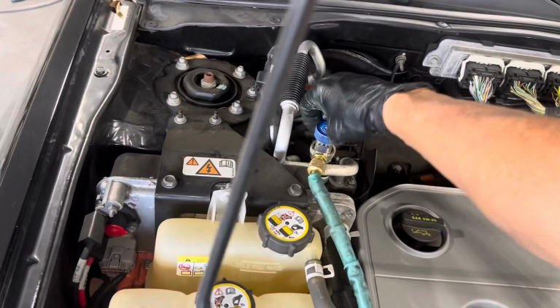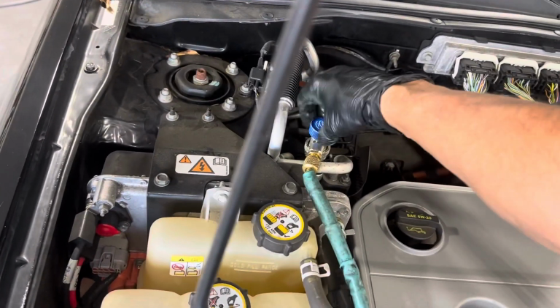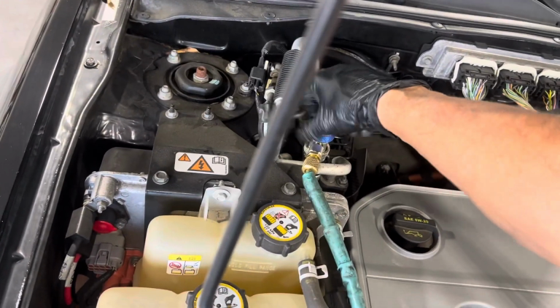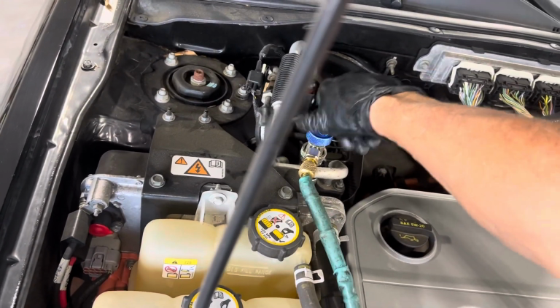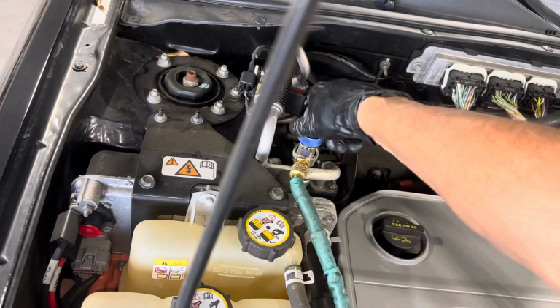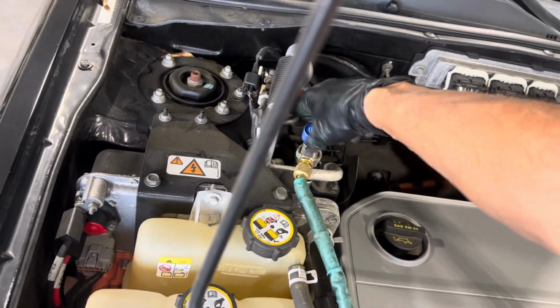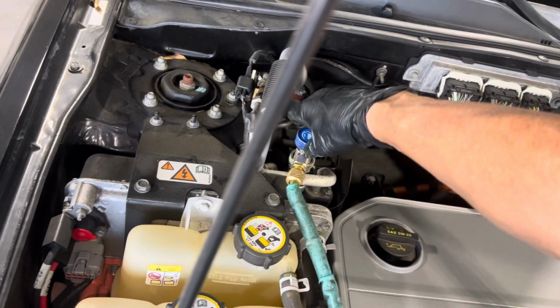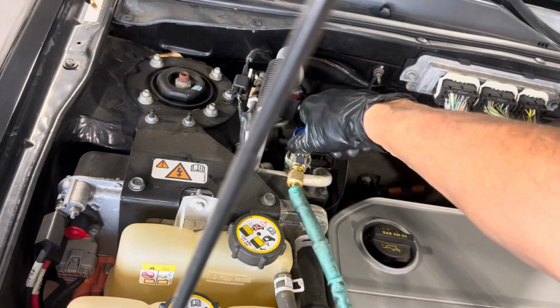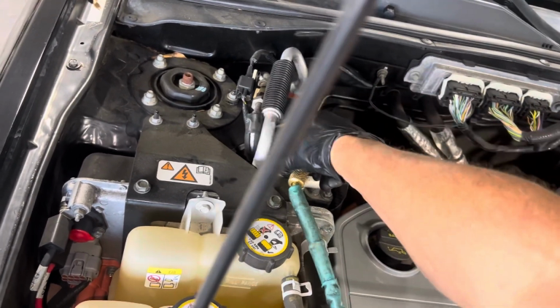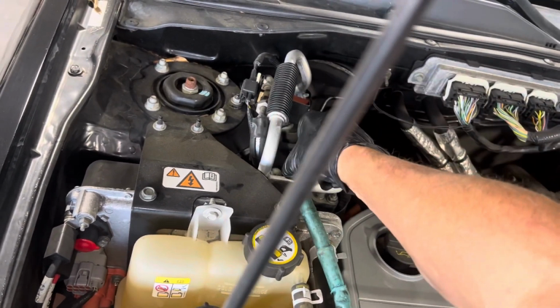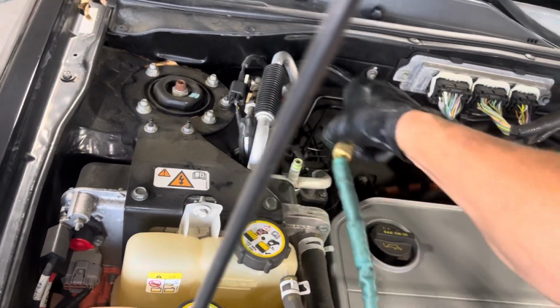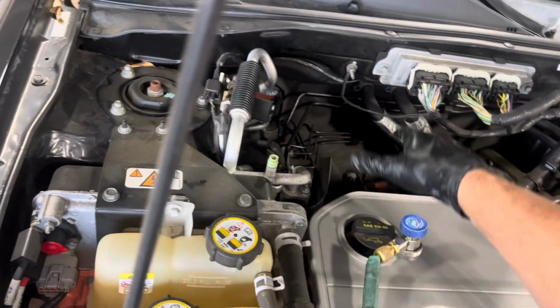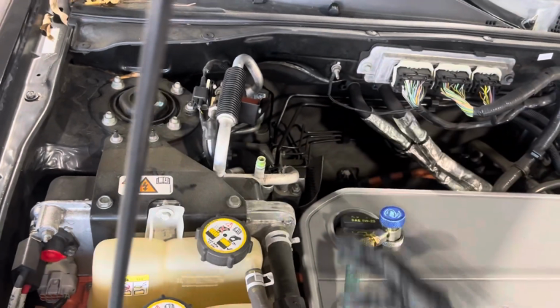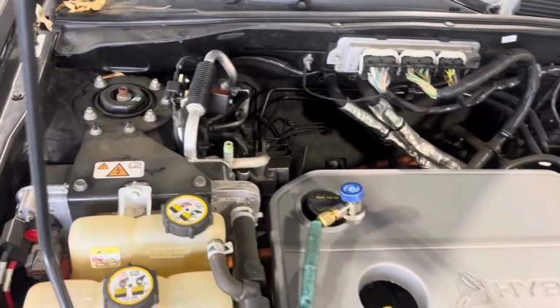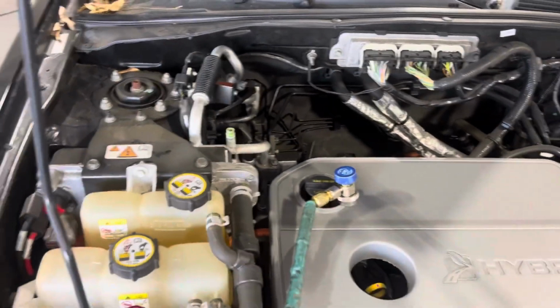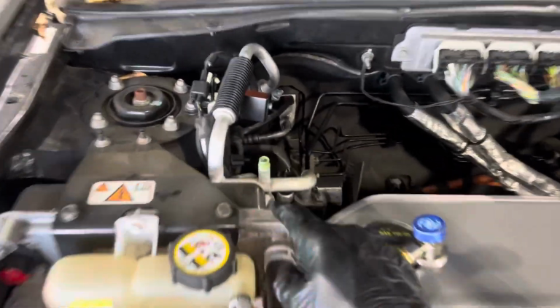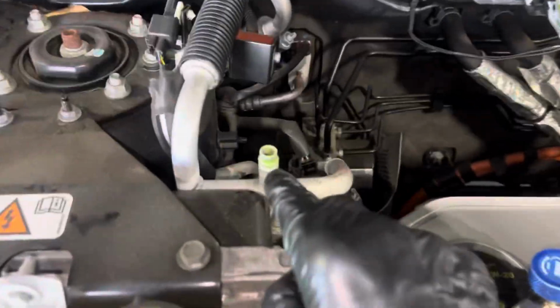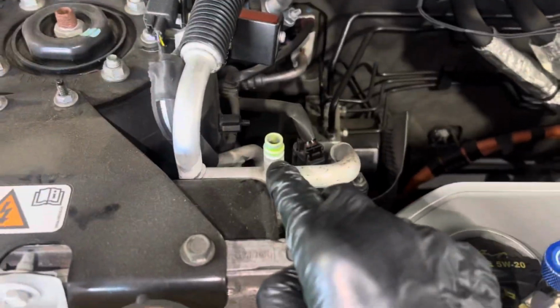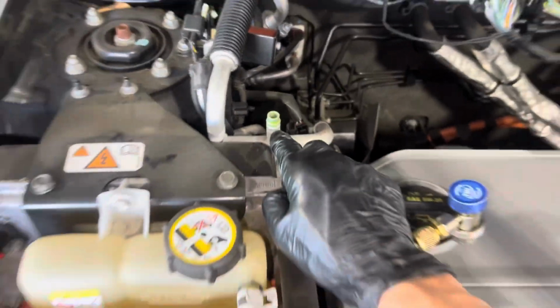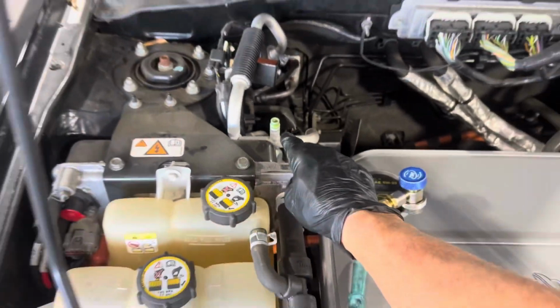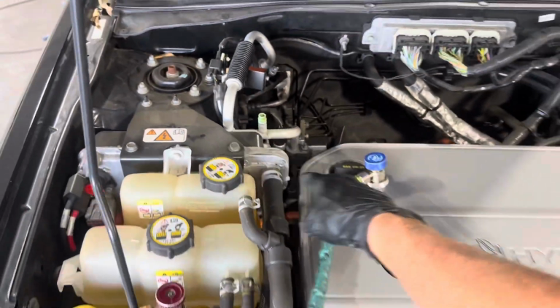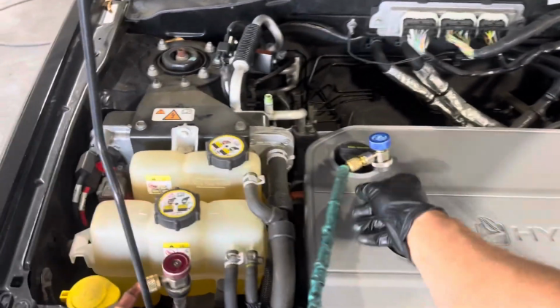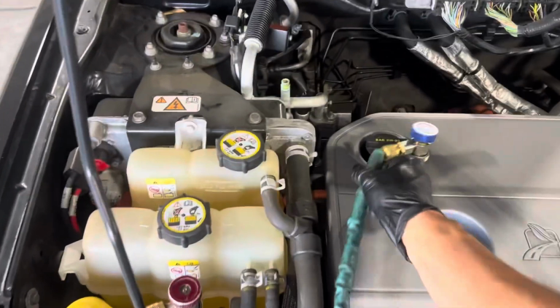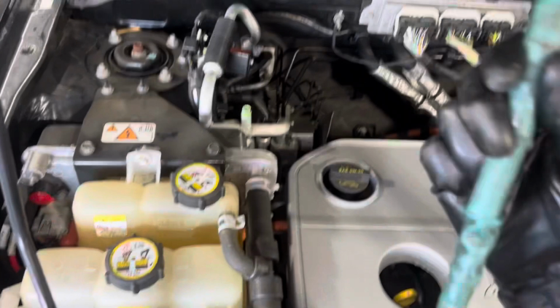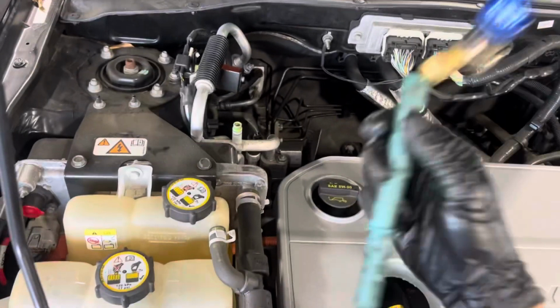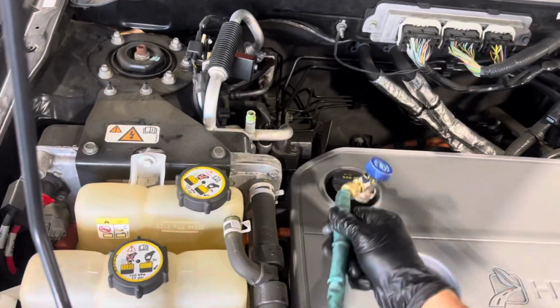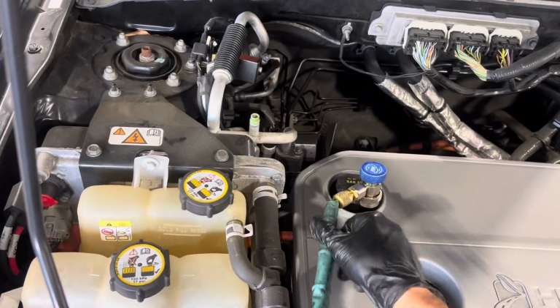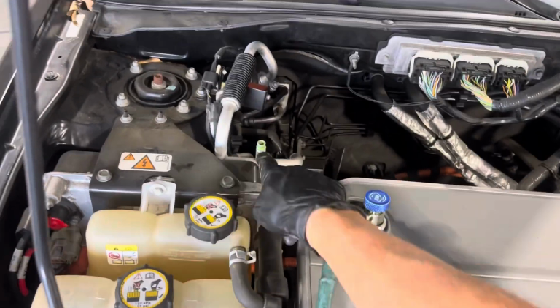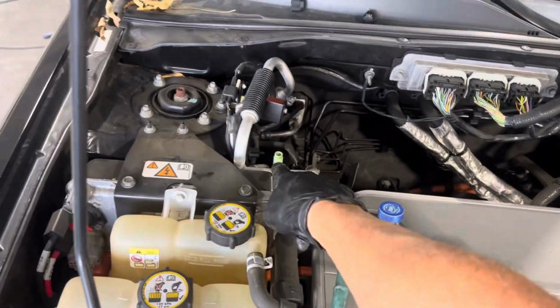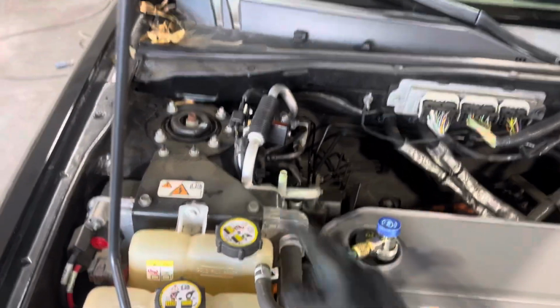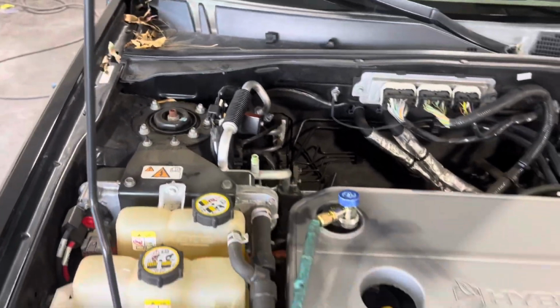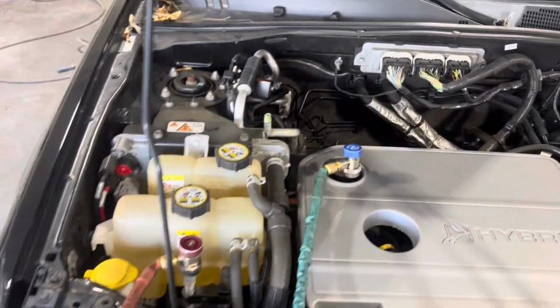I'm going to go get my refrigerant analyzer and take a sniff of this with it. You can see the green dye that wasn't there before — every time I put my gauges on somebody's car, I always know I worked on them.